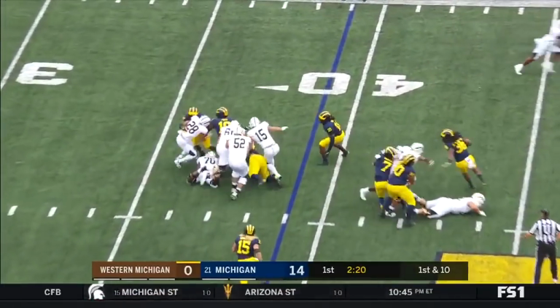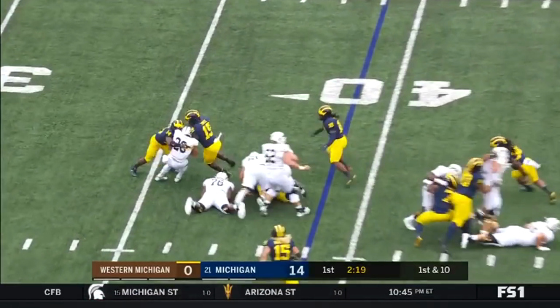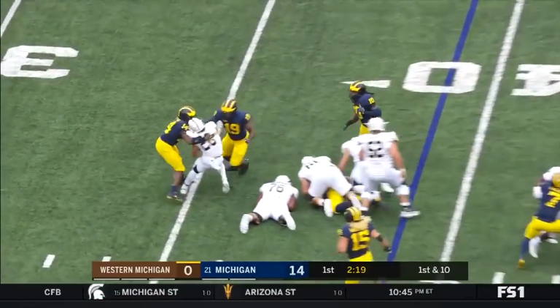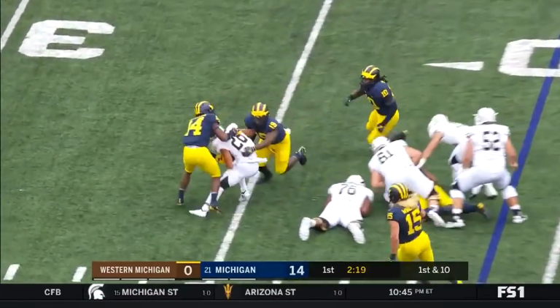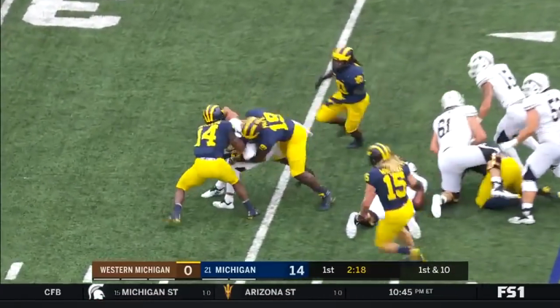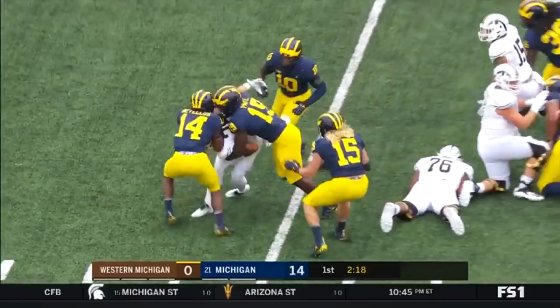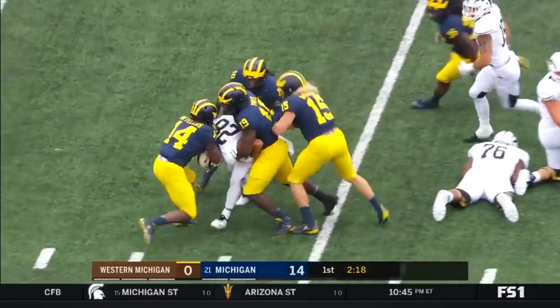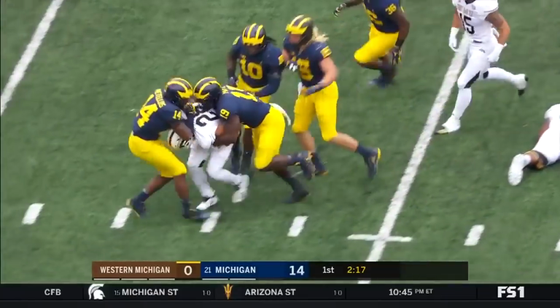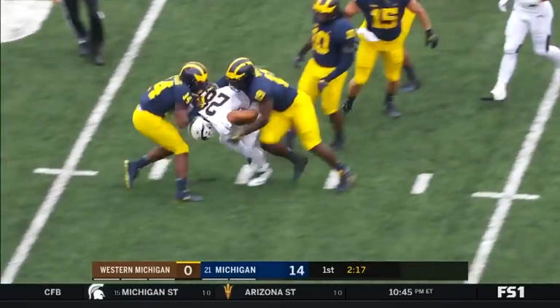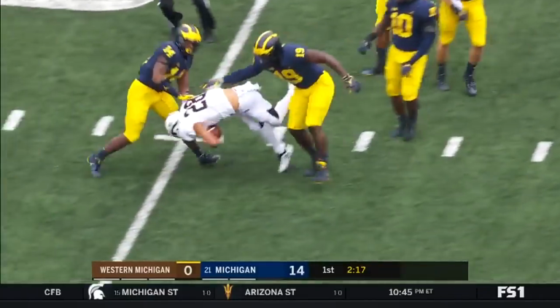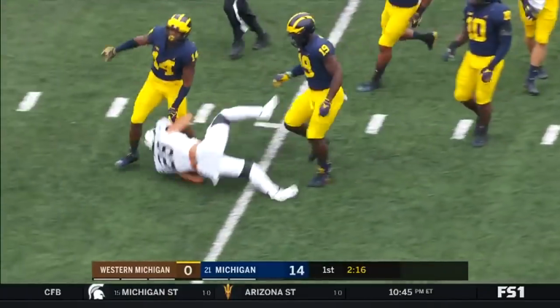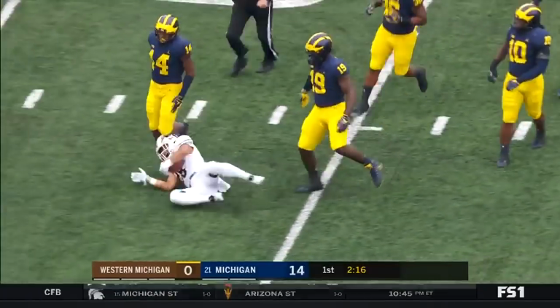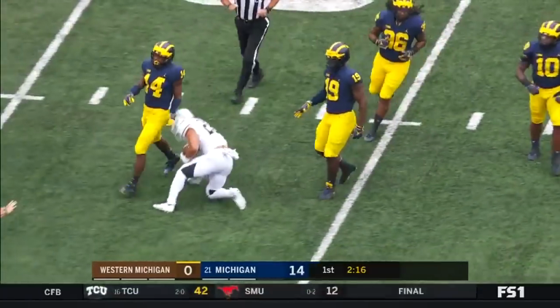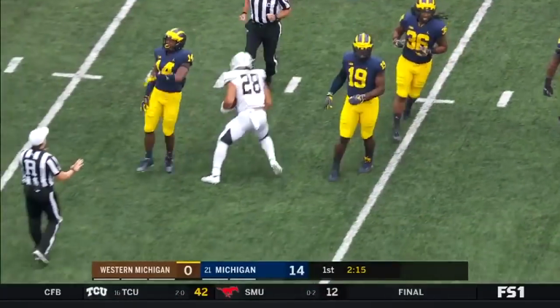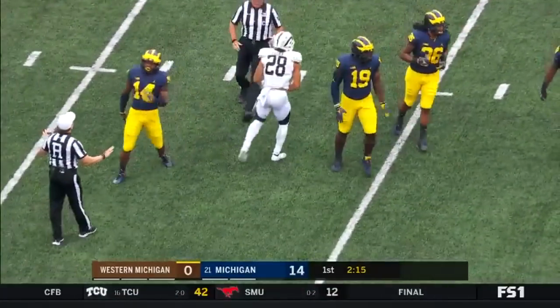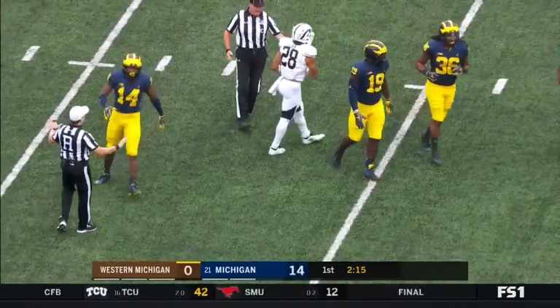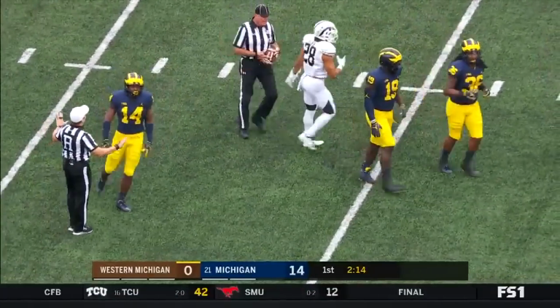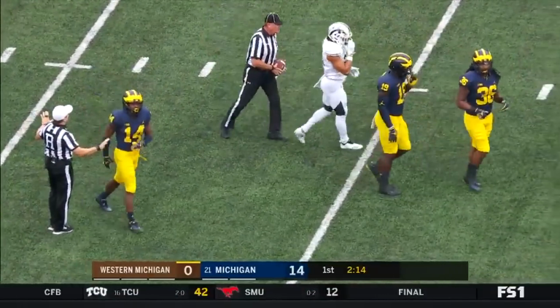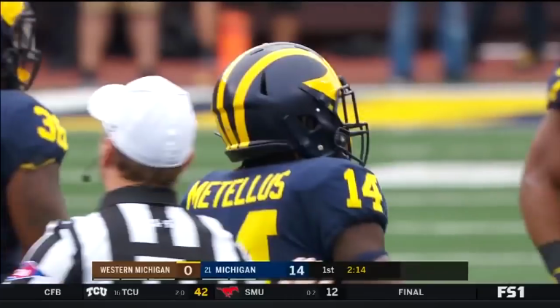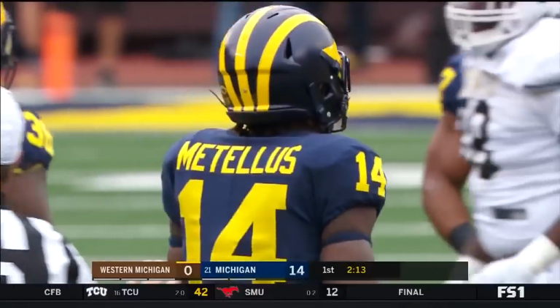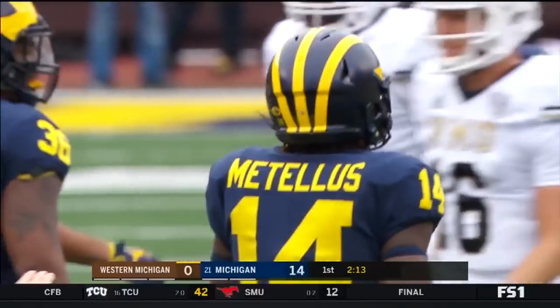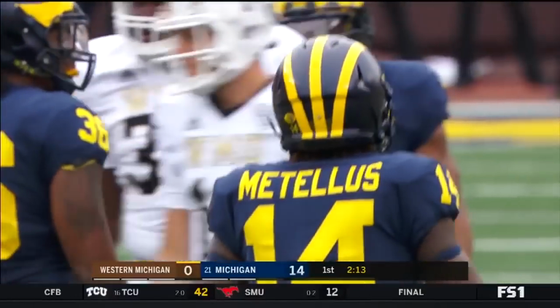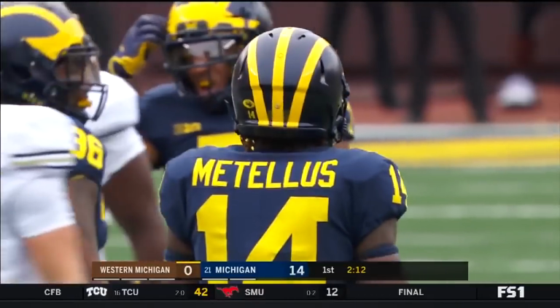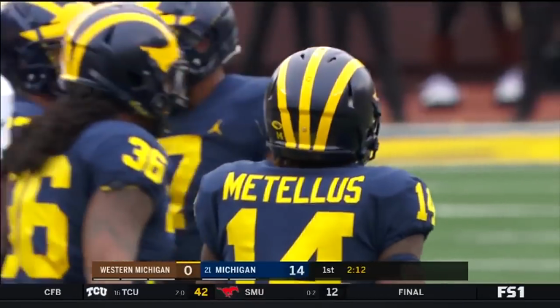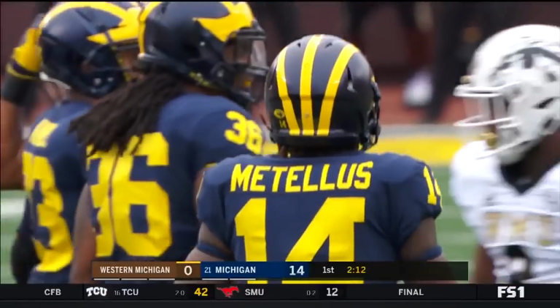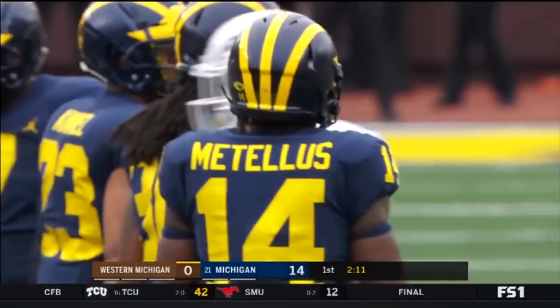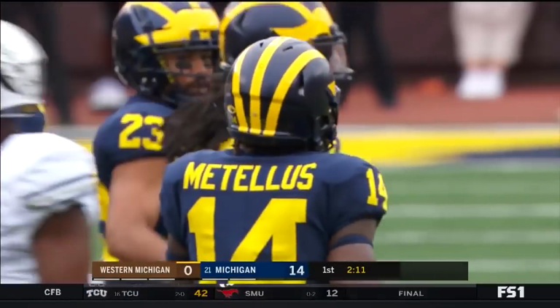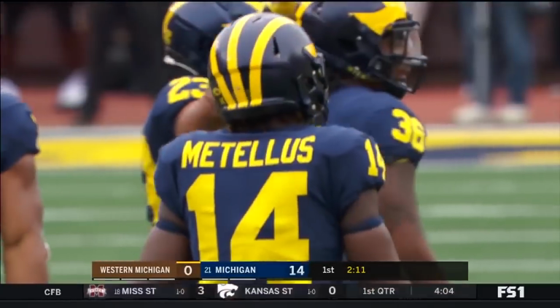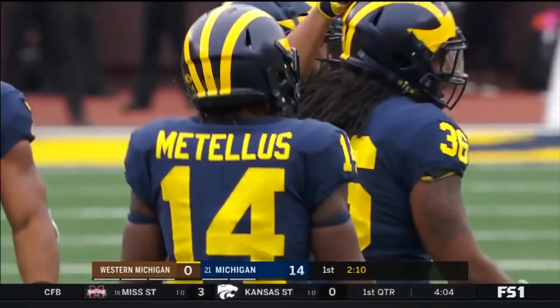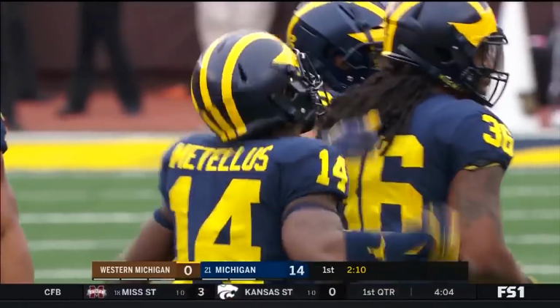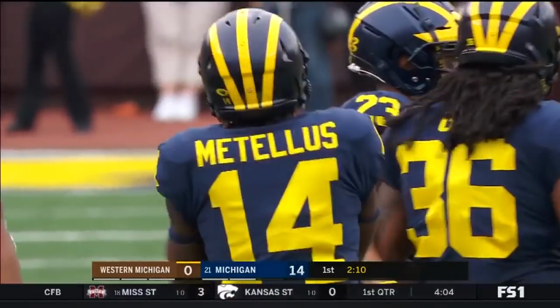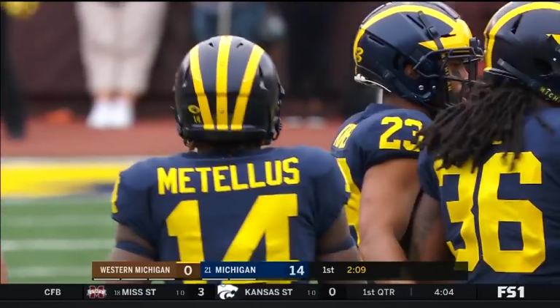Chase Brown taking the handoff, and Chase Brown is going to lose three yards on this. Metellus is there with Quidipe.